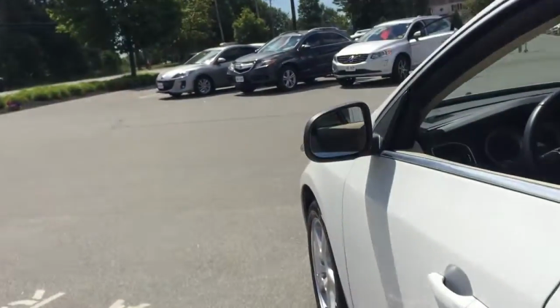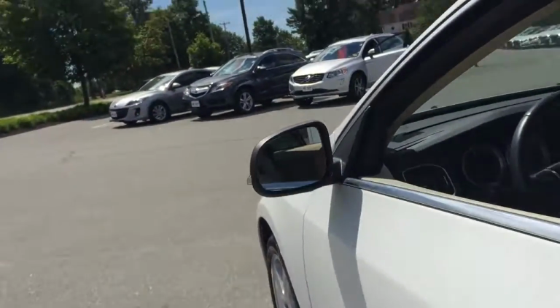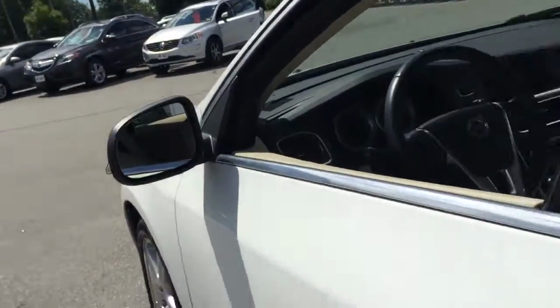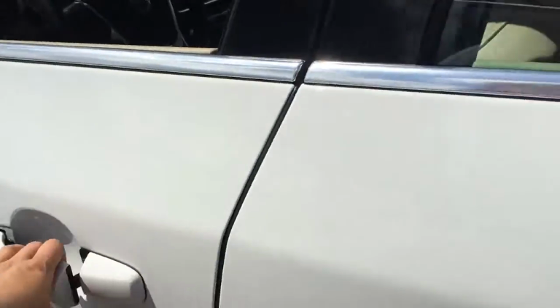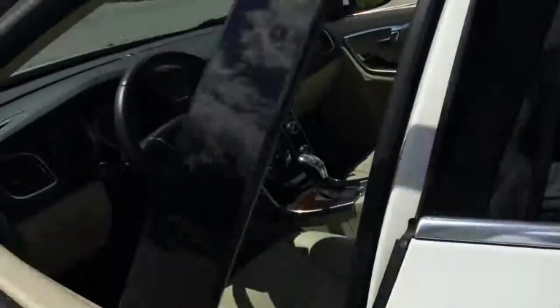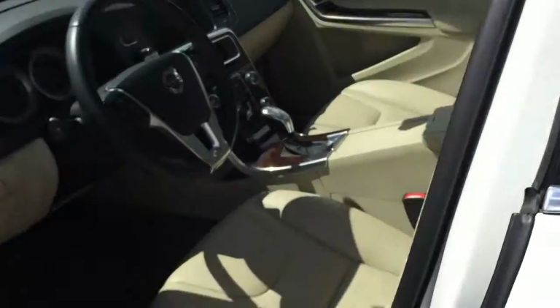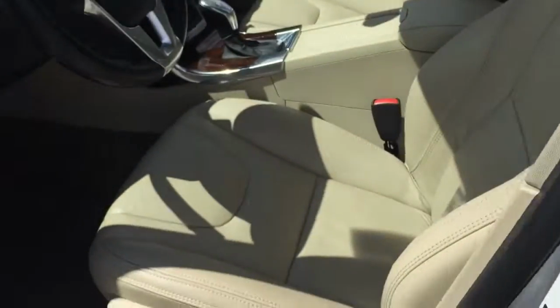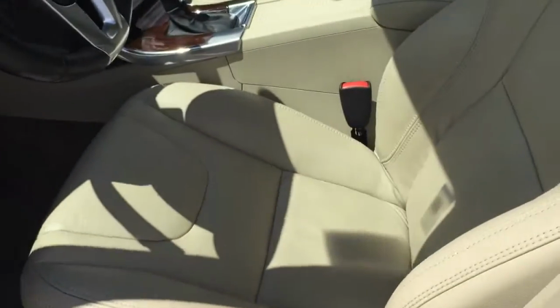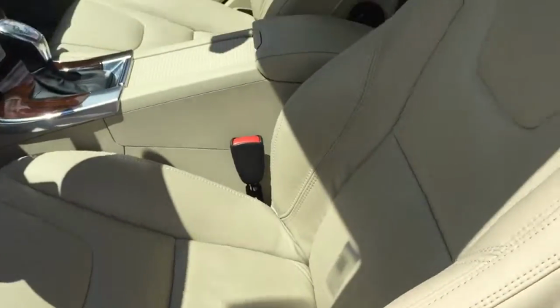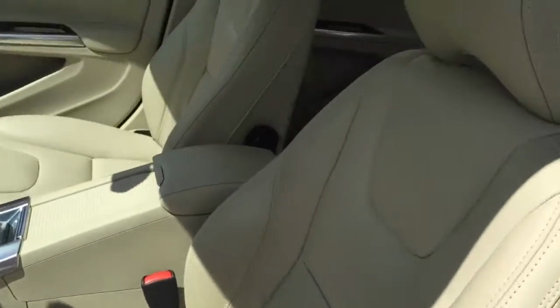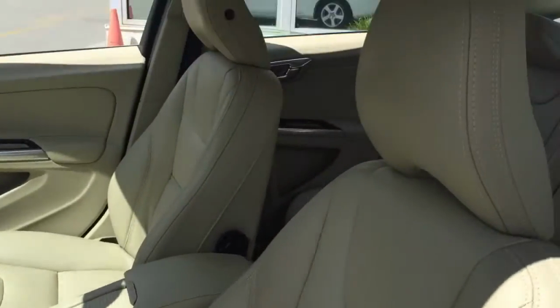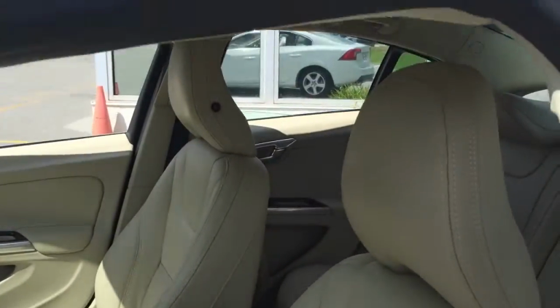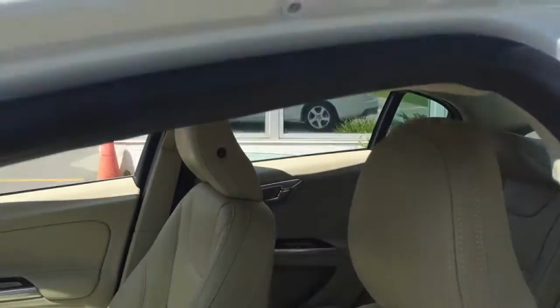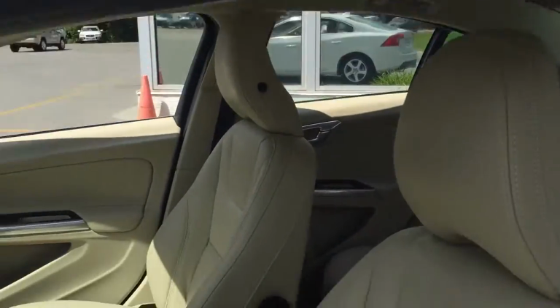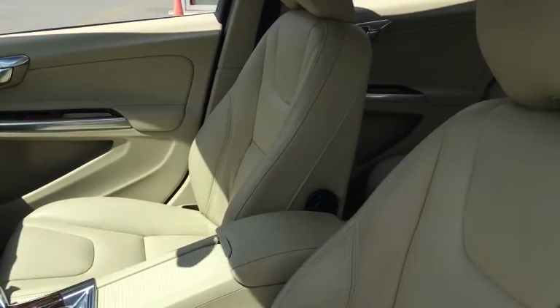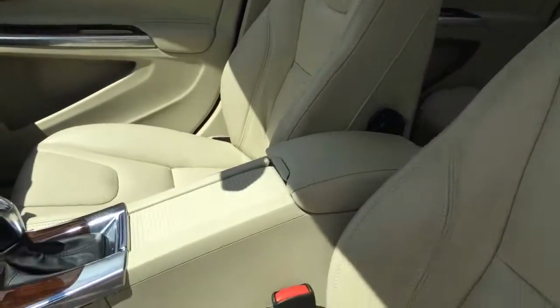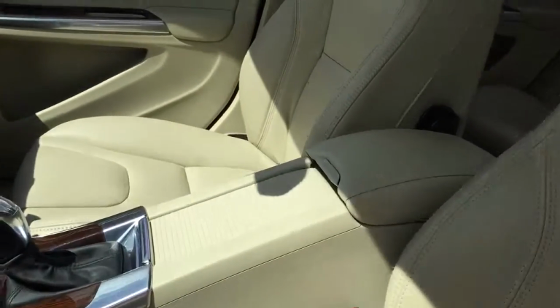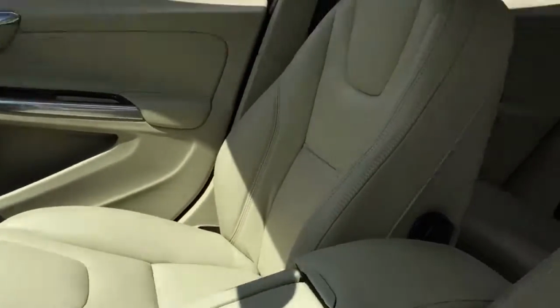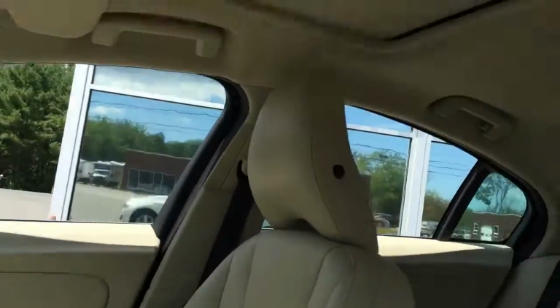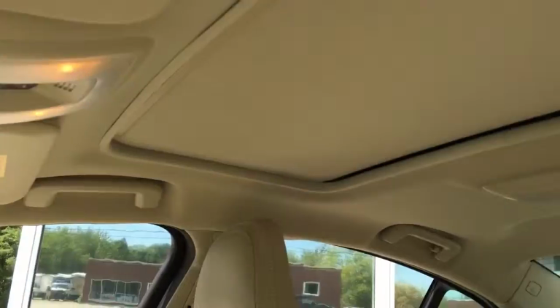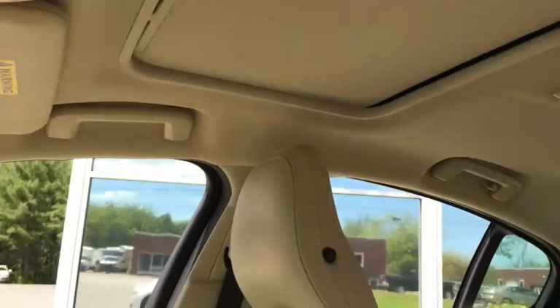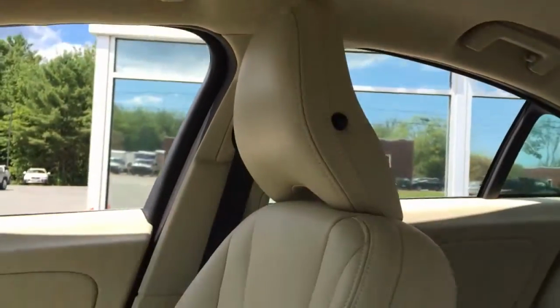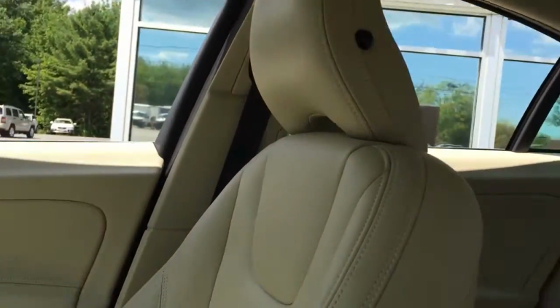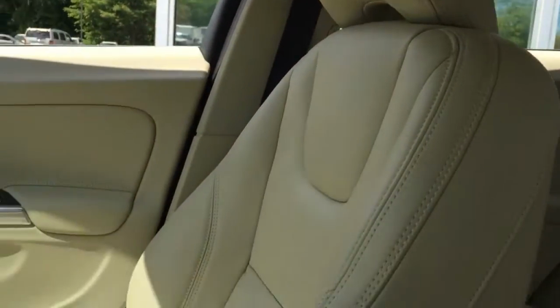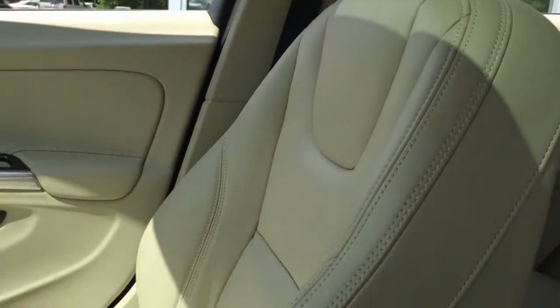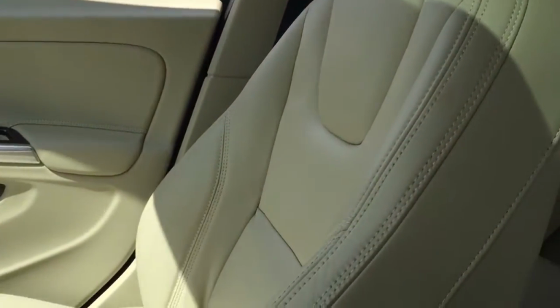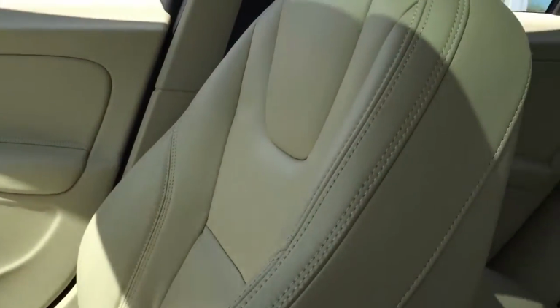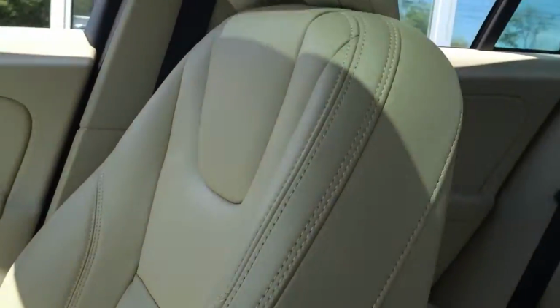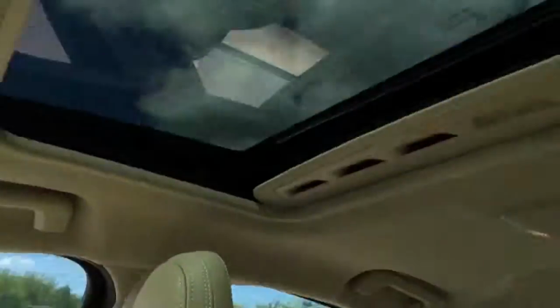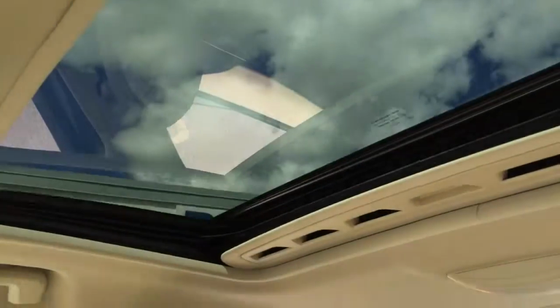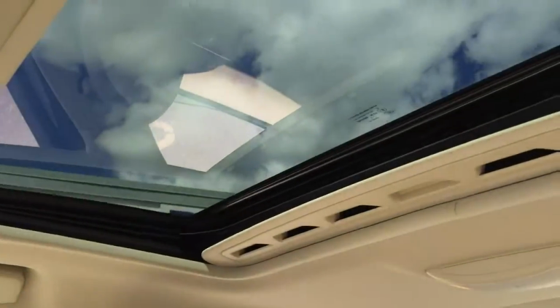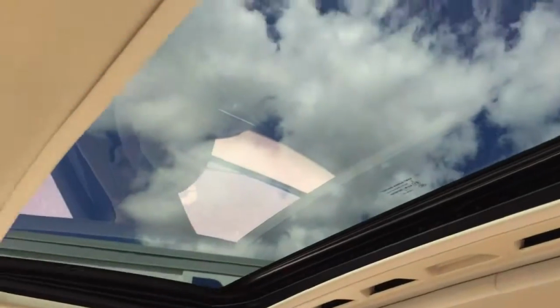Checking out the front interior, same soft beige leather interior, as well as the moonroof right here. Definitely a great feature.